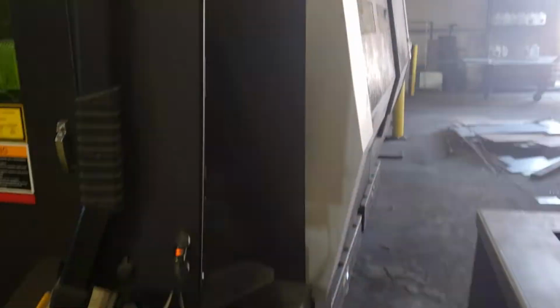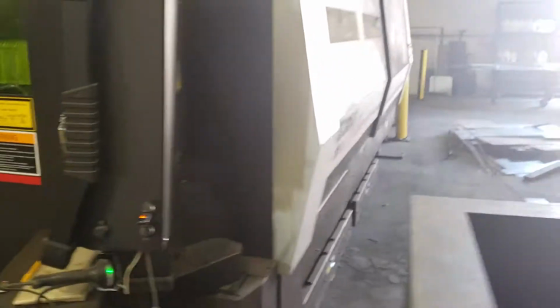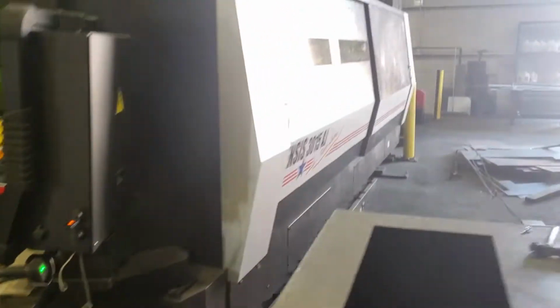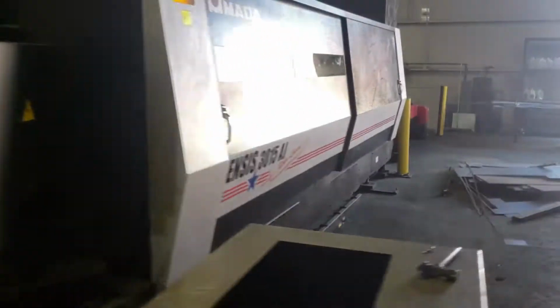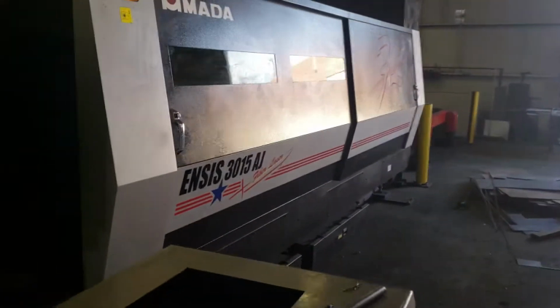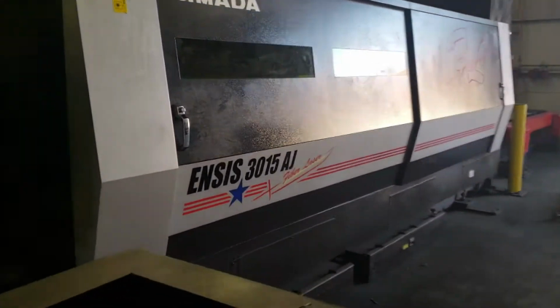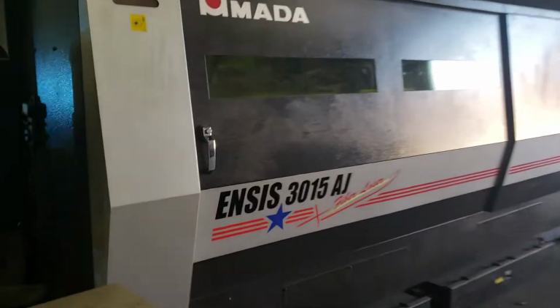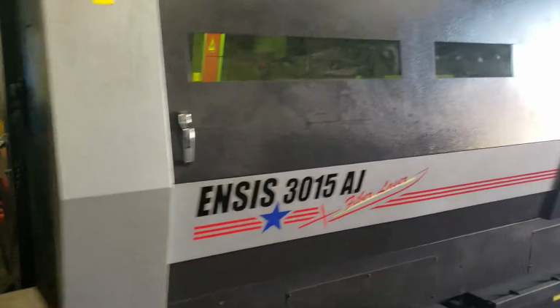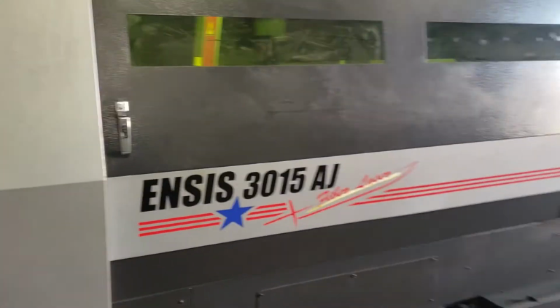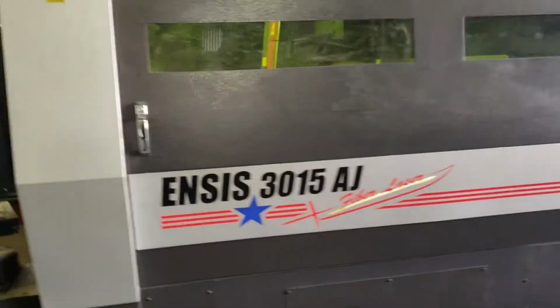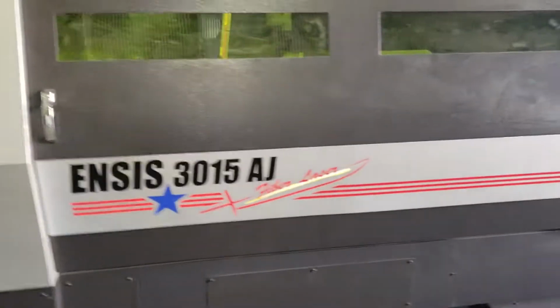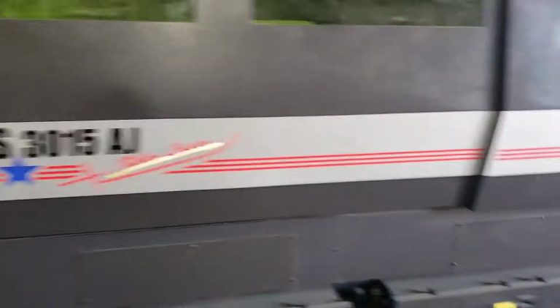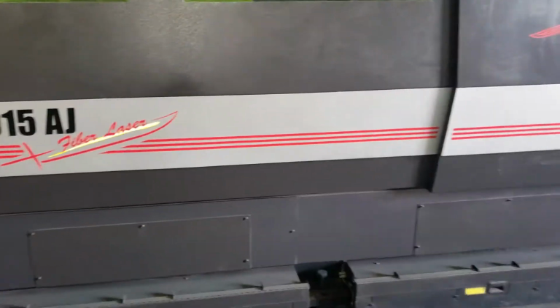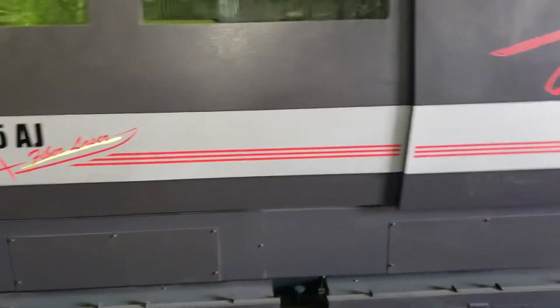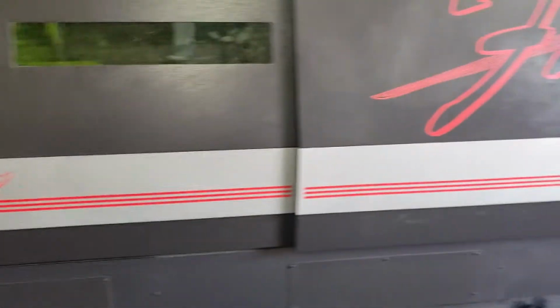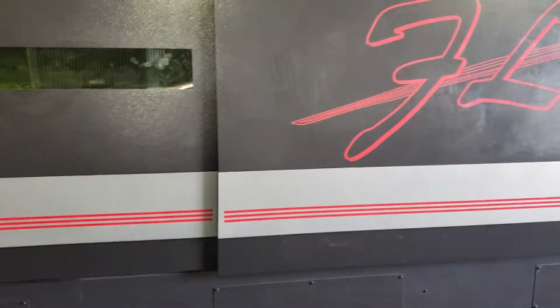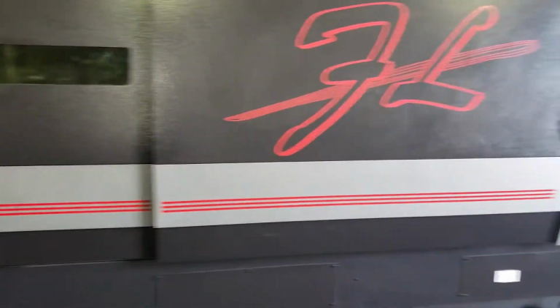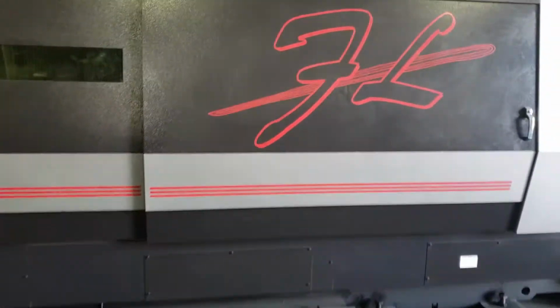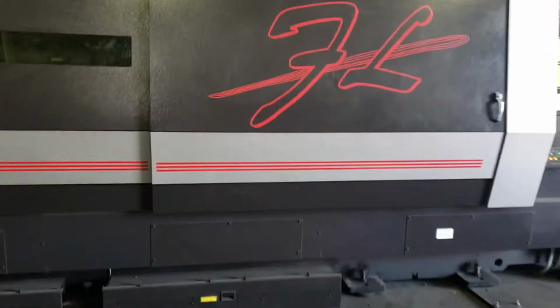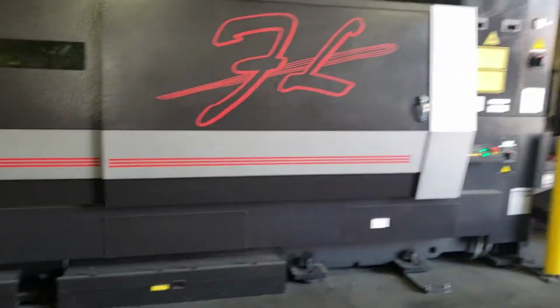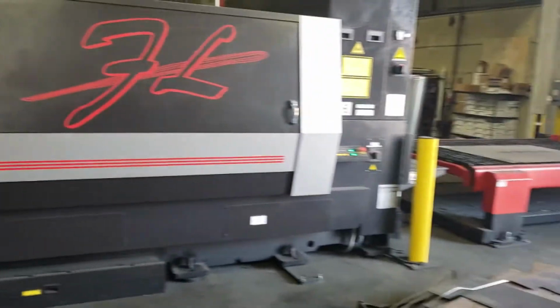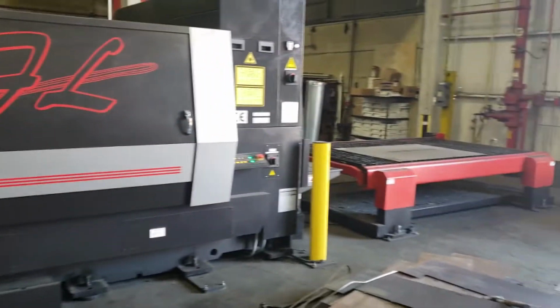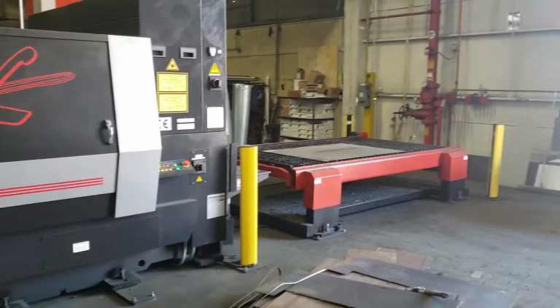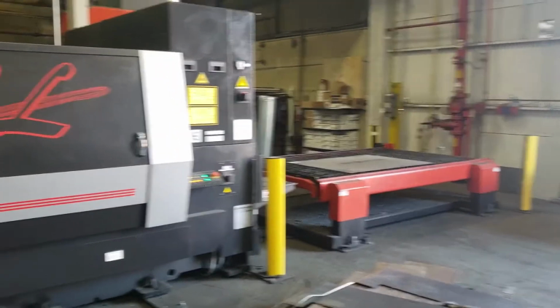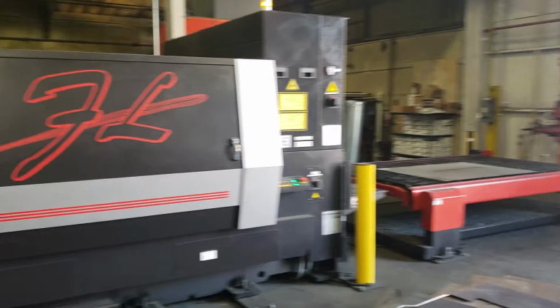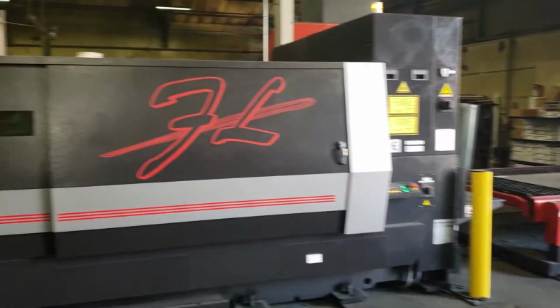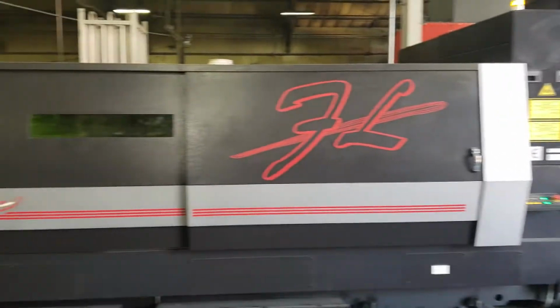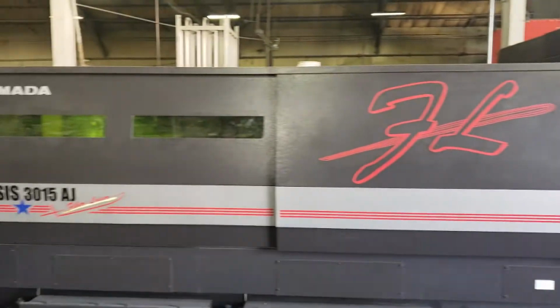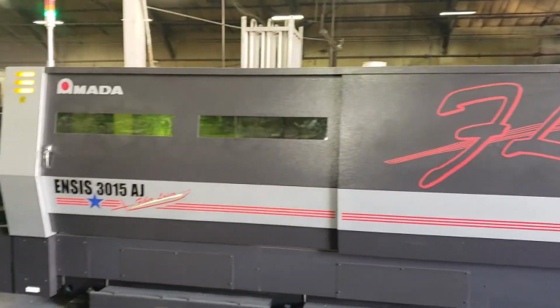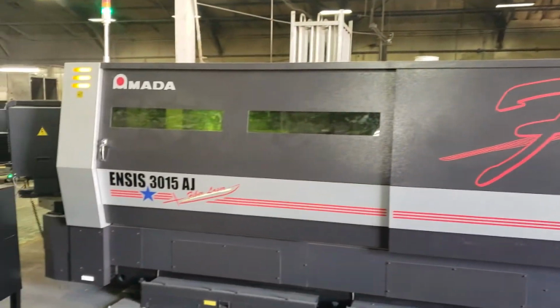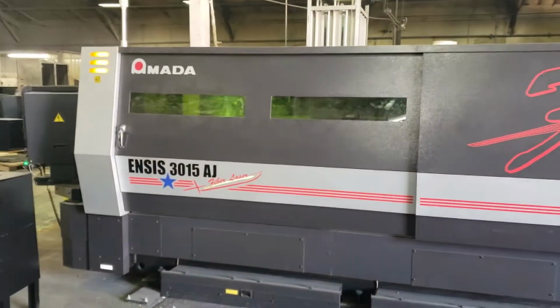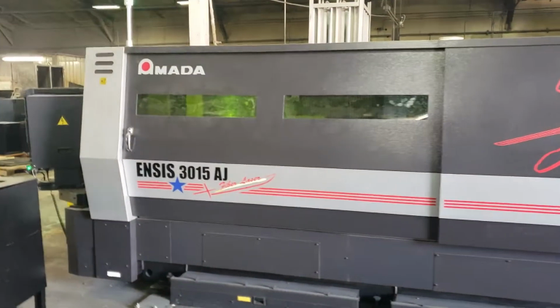We got the Amada ANSYS 3015 AJ fiber laser. It looks similar to the CO2 but this one is fiber.